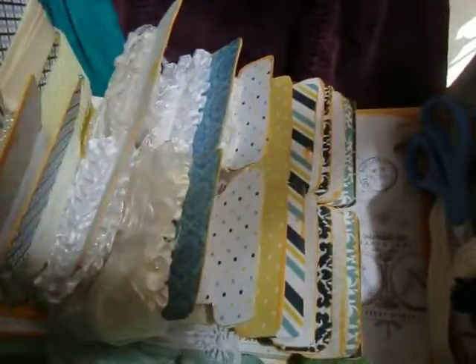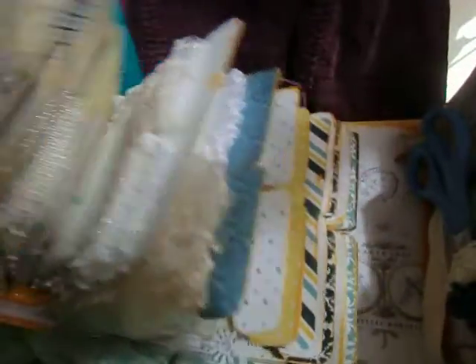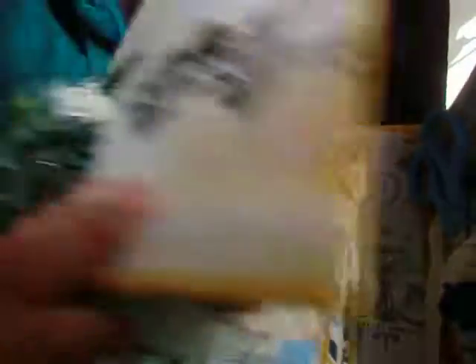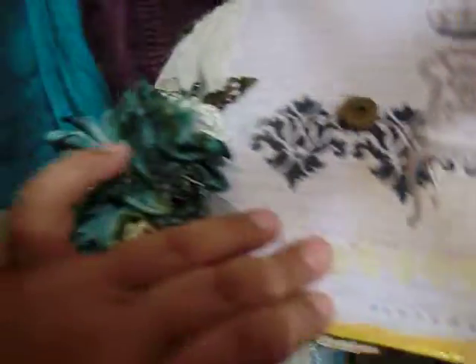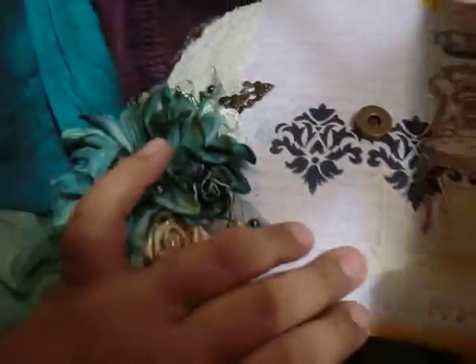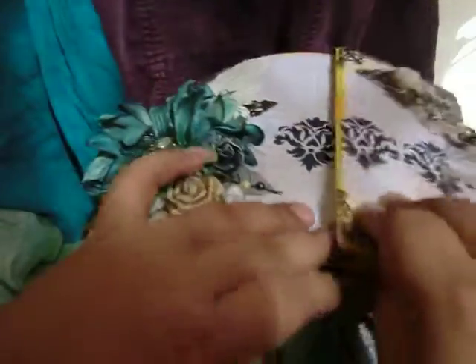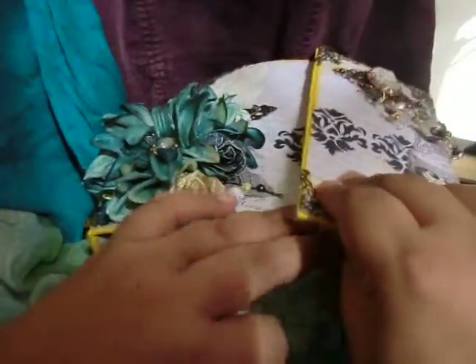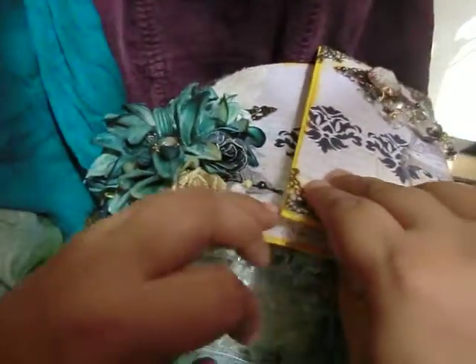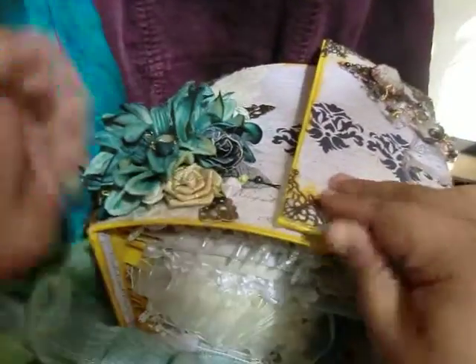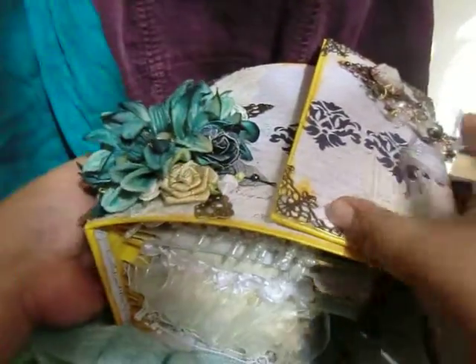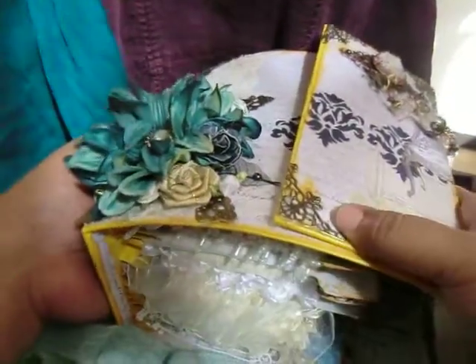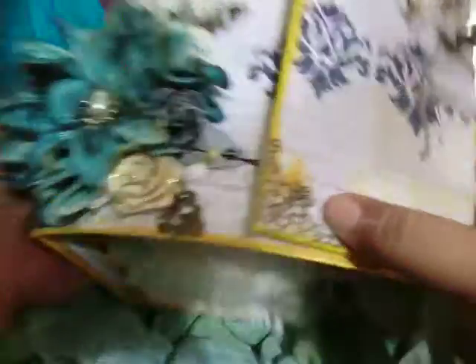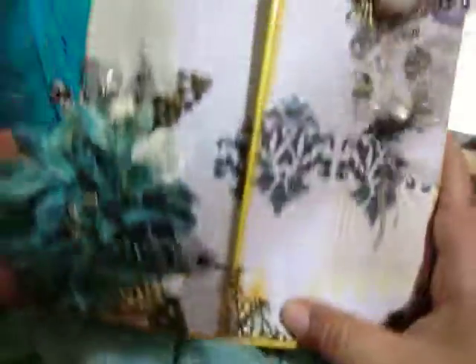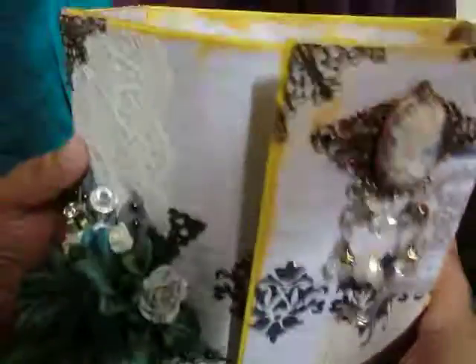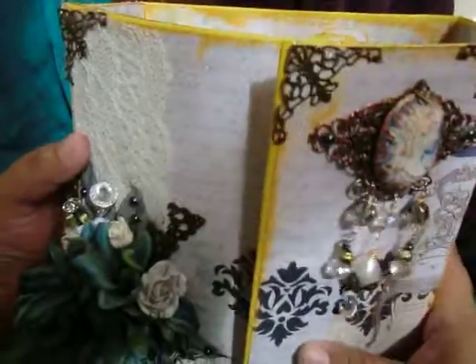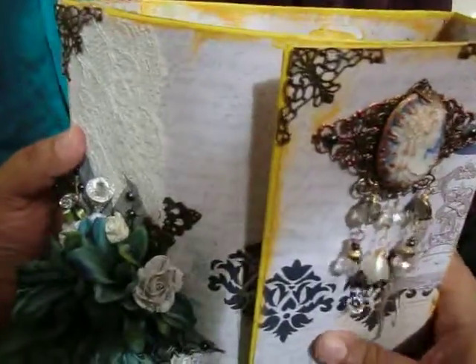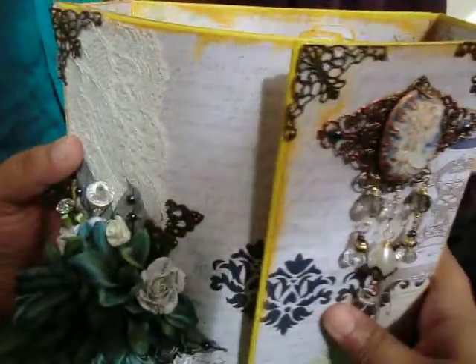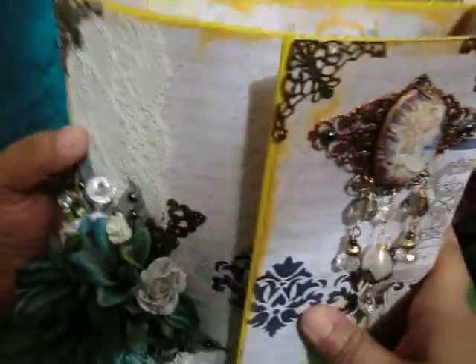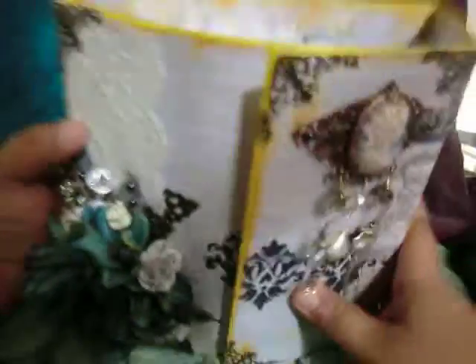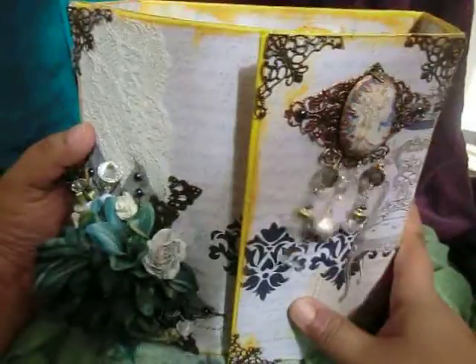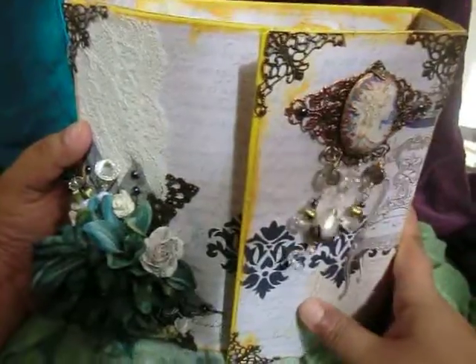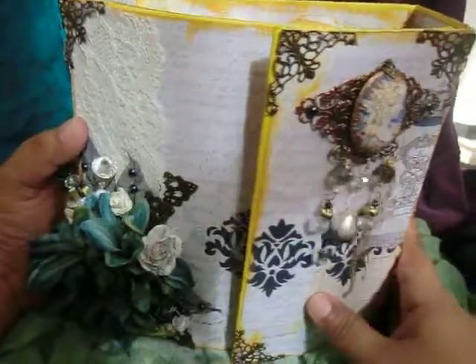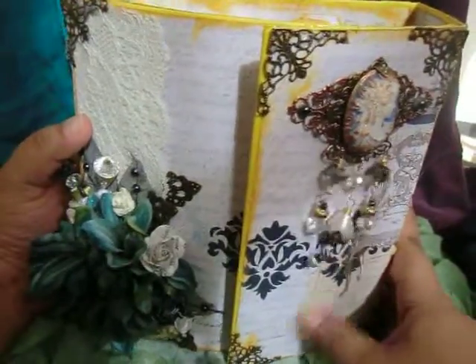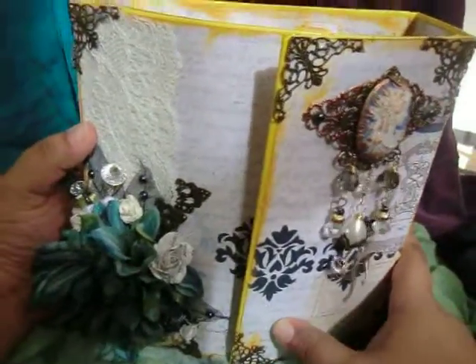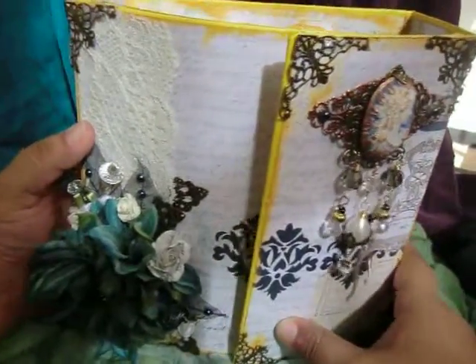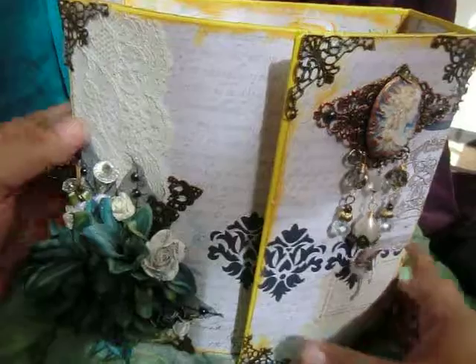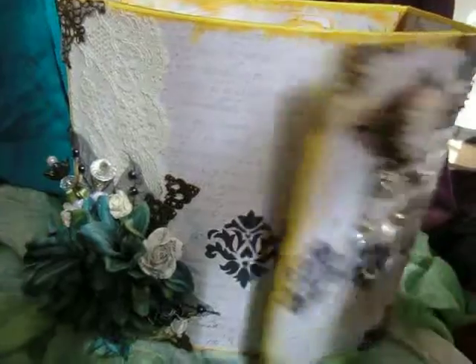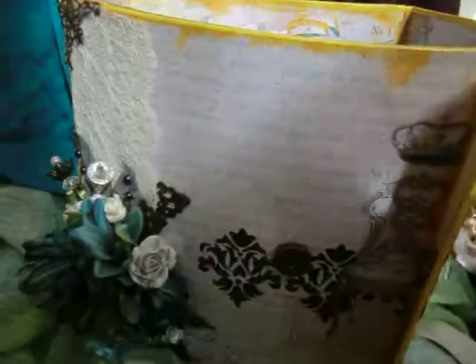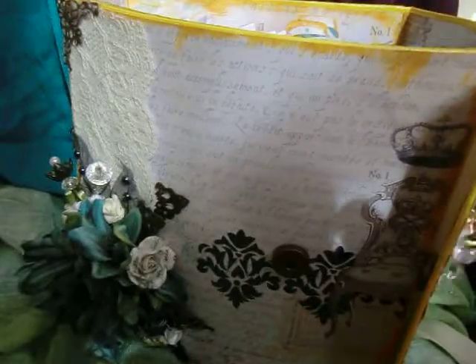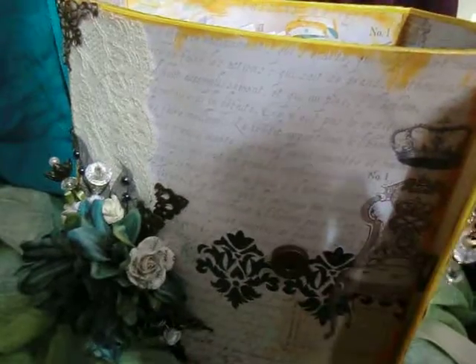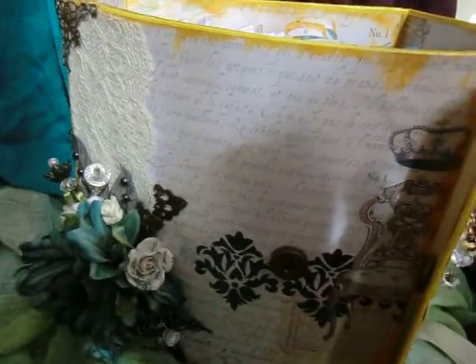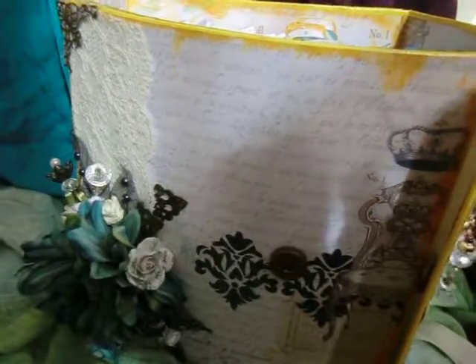Well, this is my submission. I thank you for your time and consideration. Fingers crossed and happy crafting!